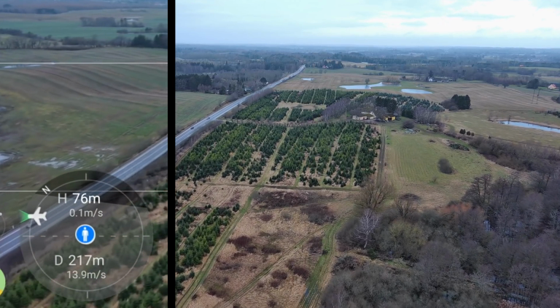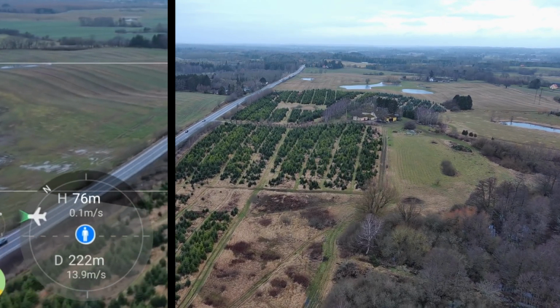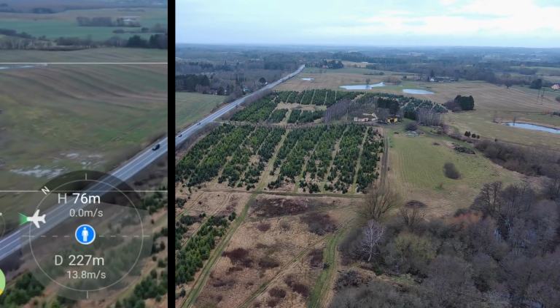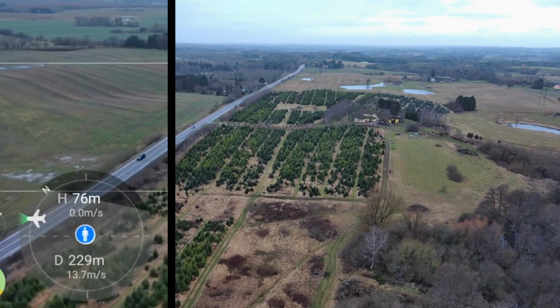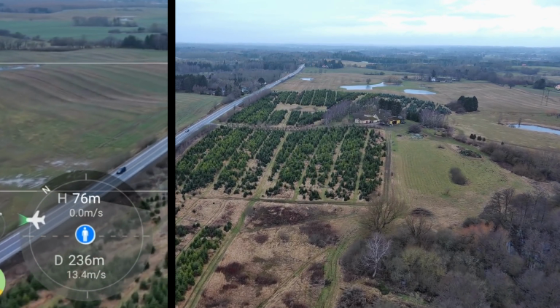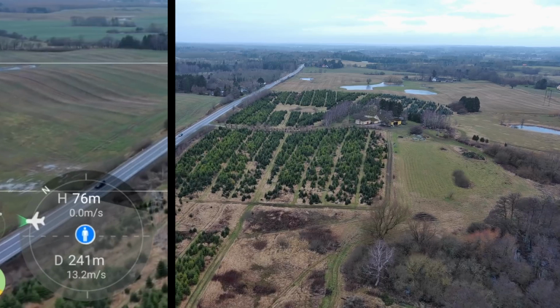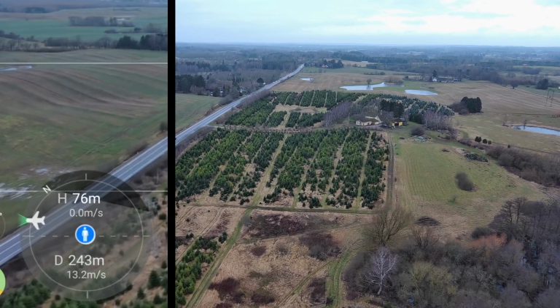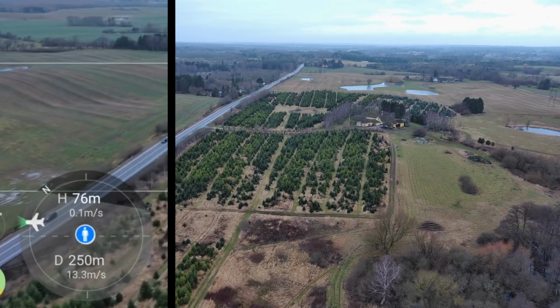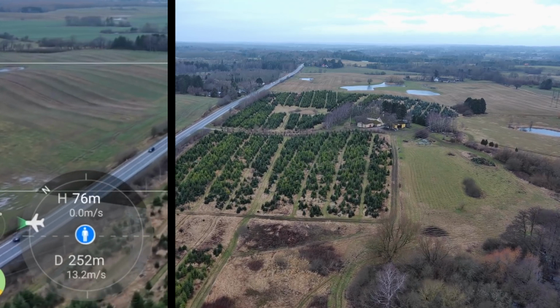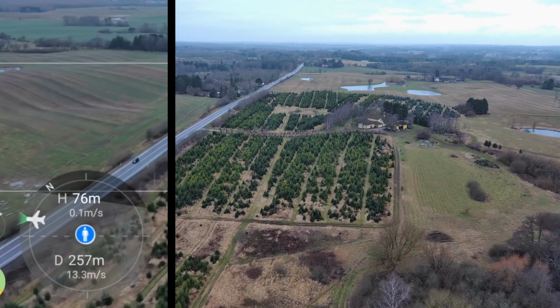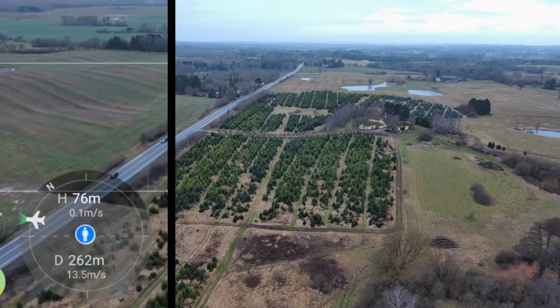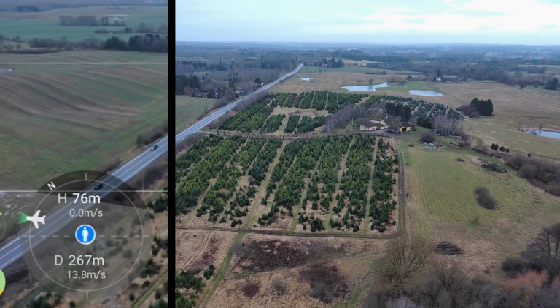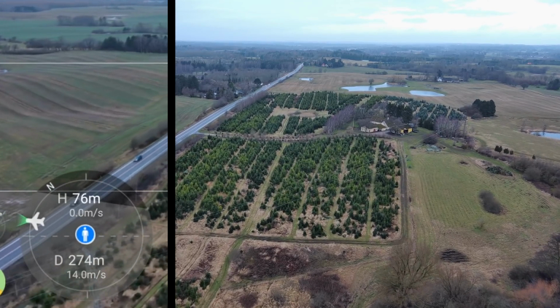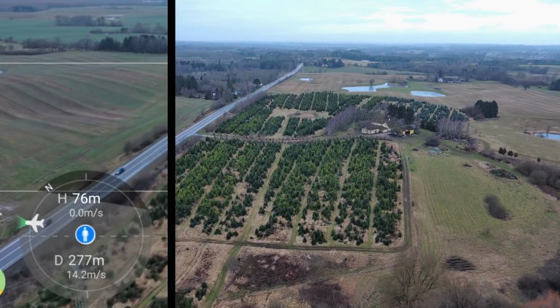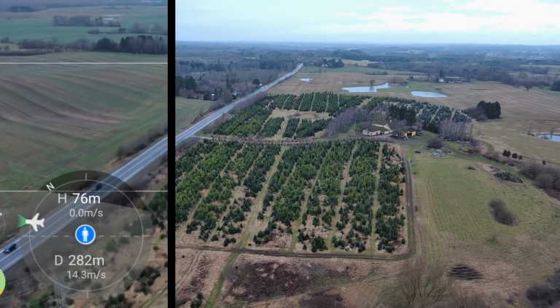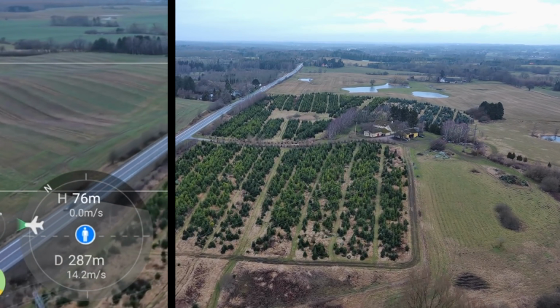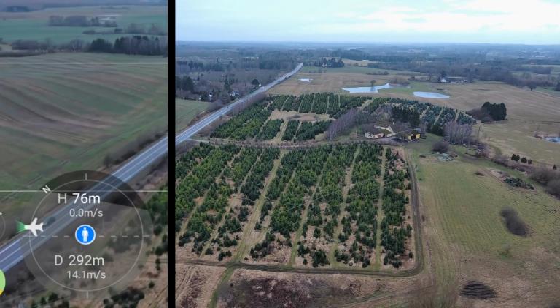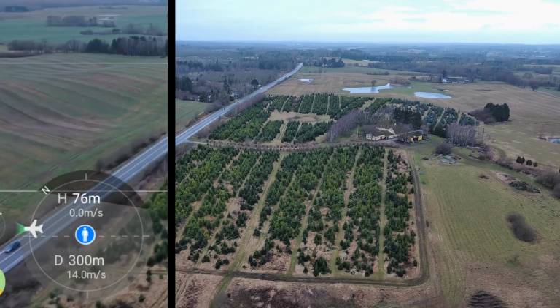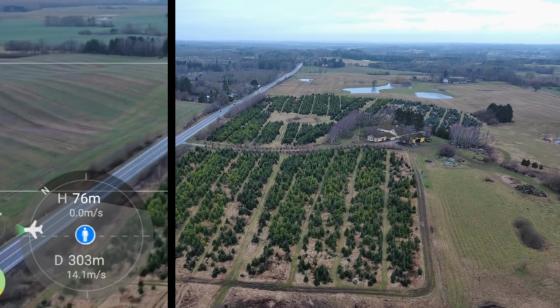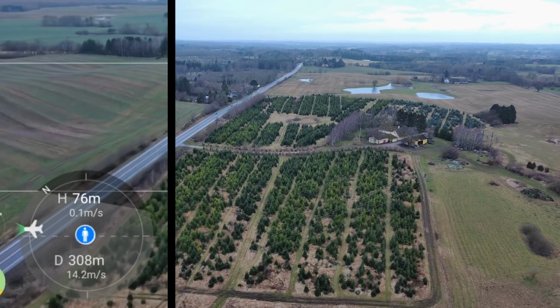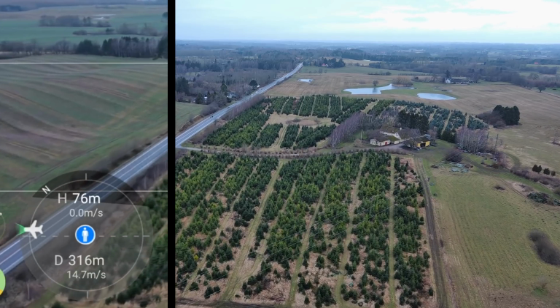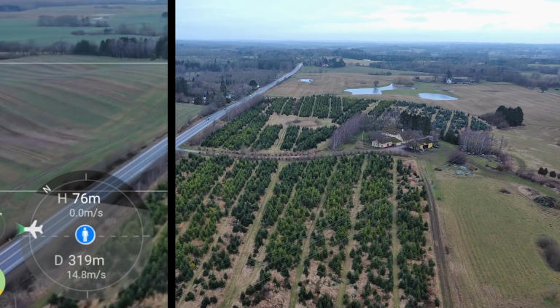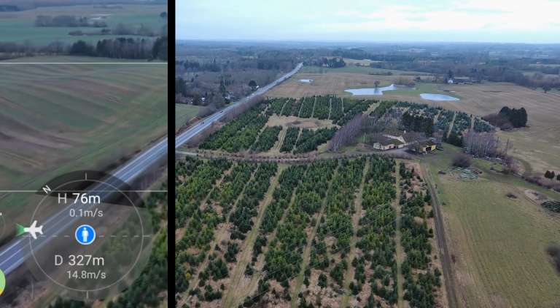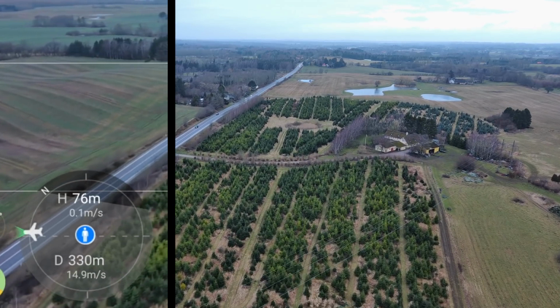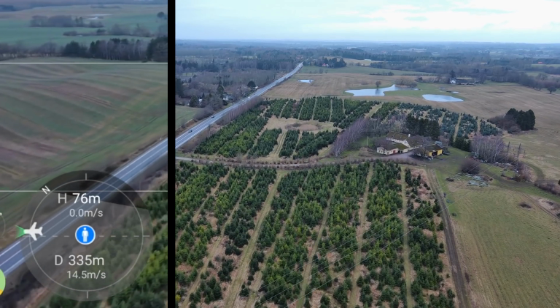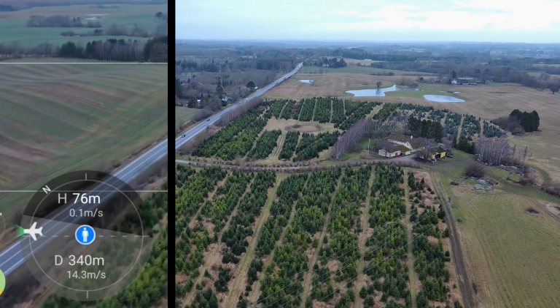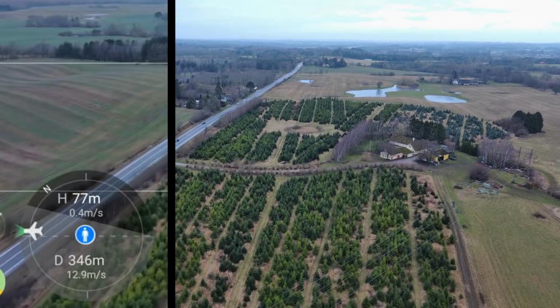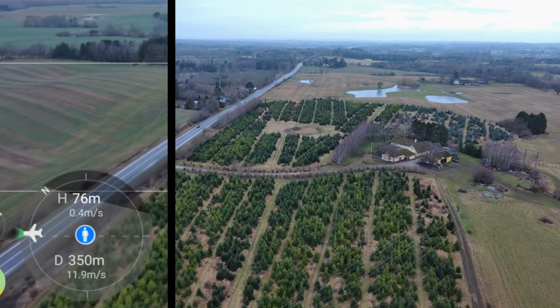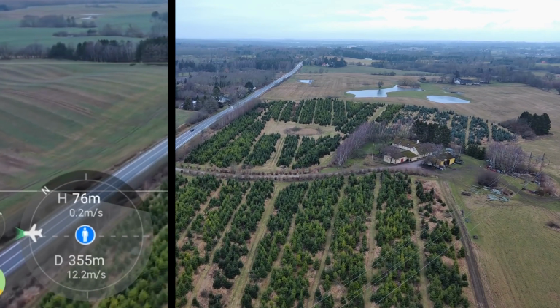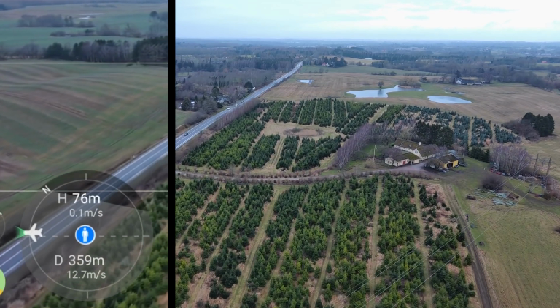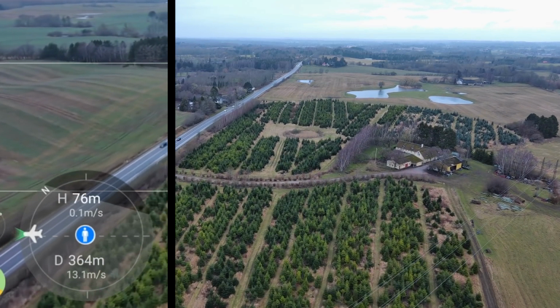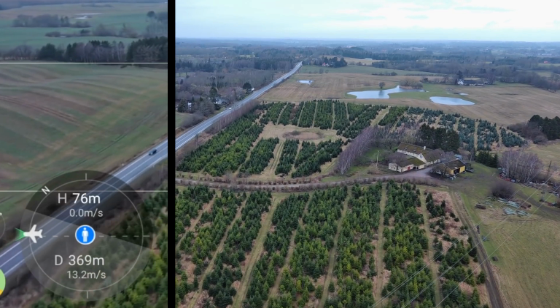13 — definitely higher — 14, 14, 14.3 was the highest — 14.7 — yeah, 15! Almost close to 15 meters per second.